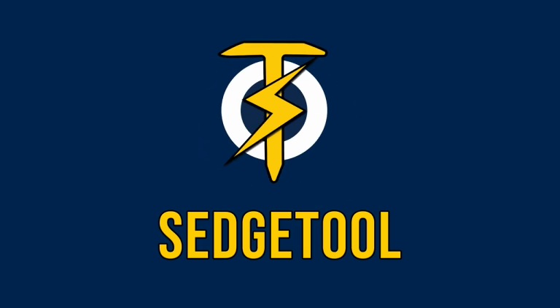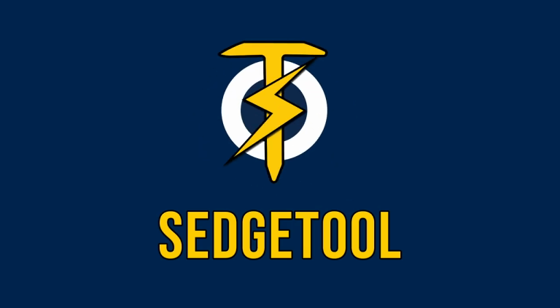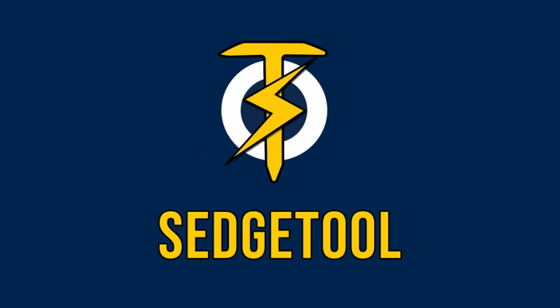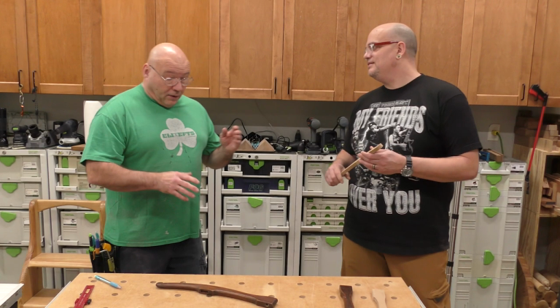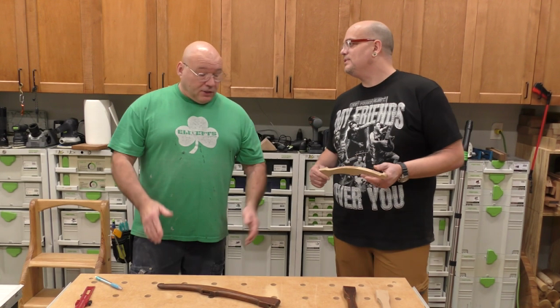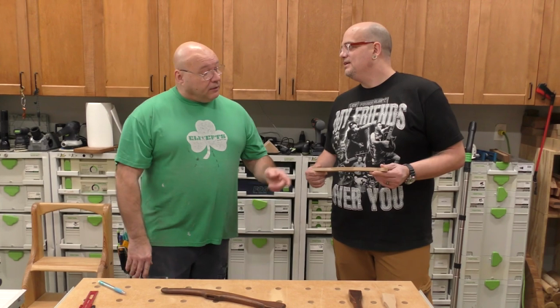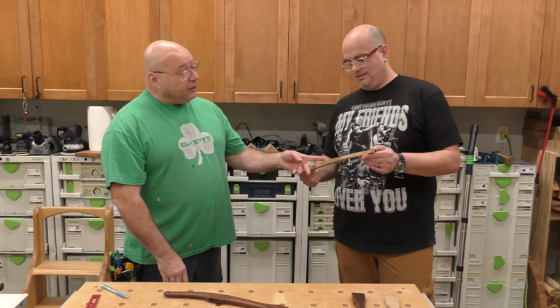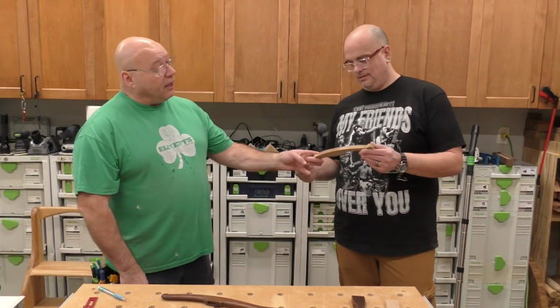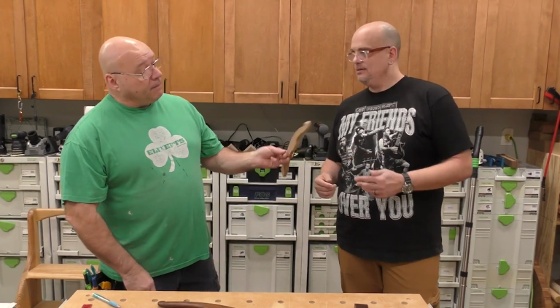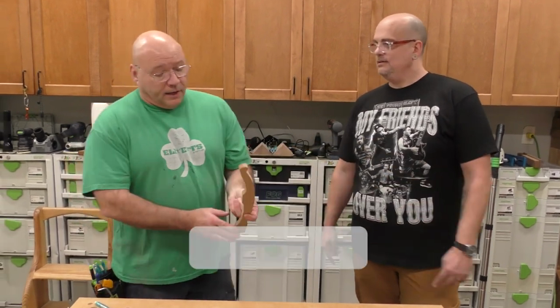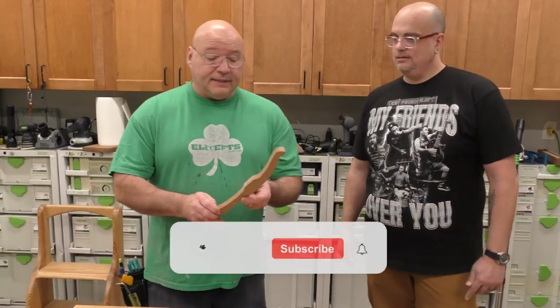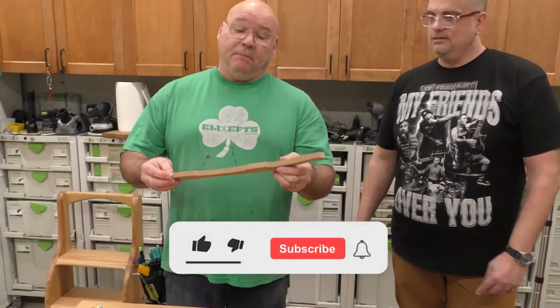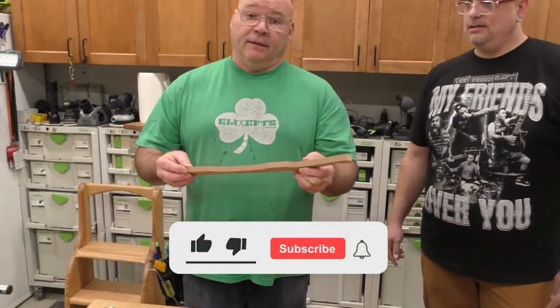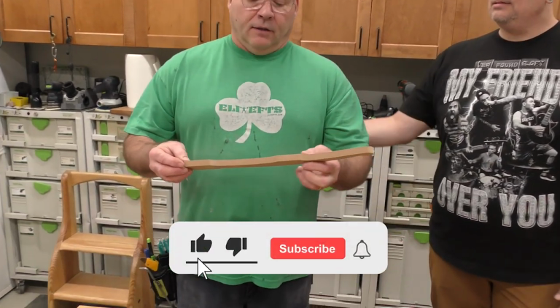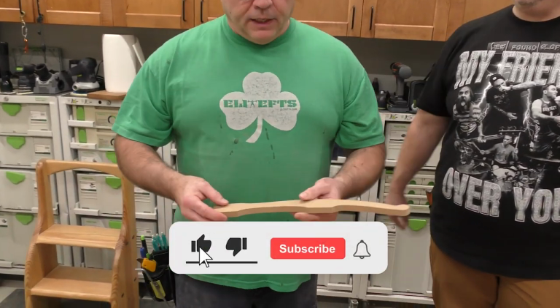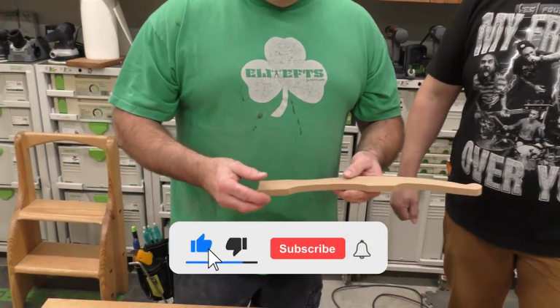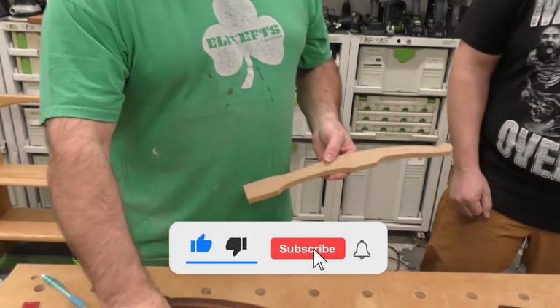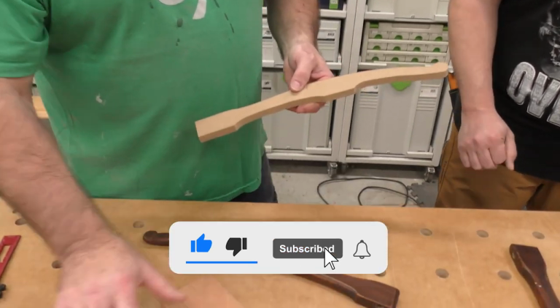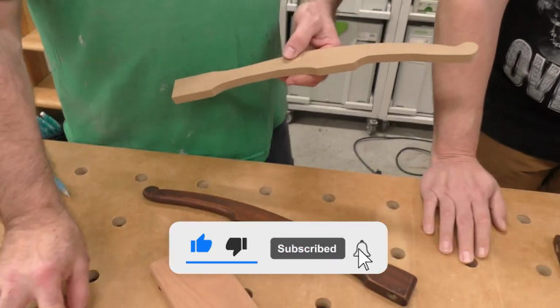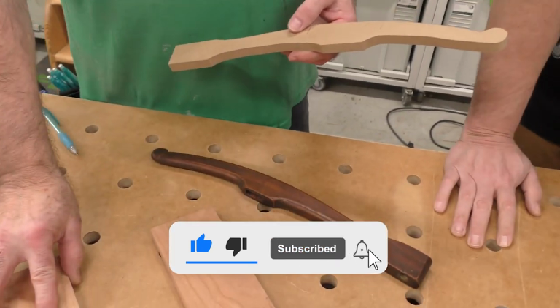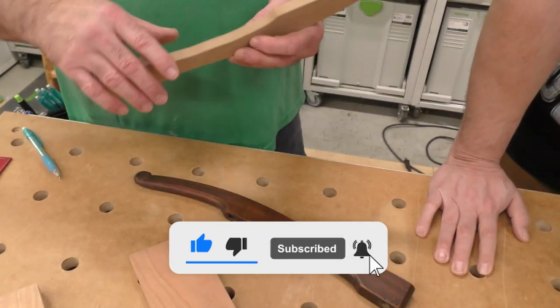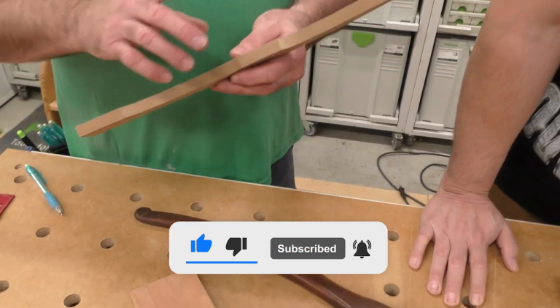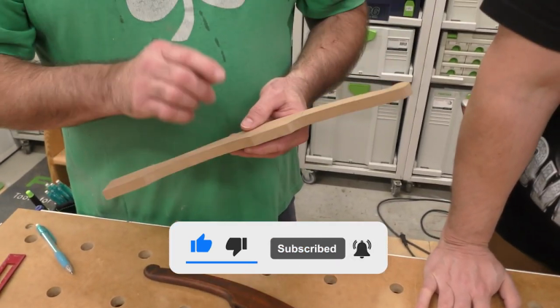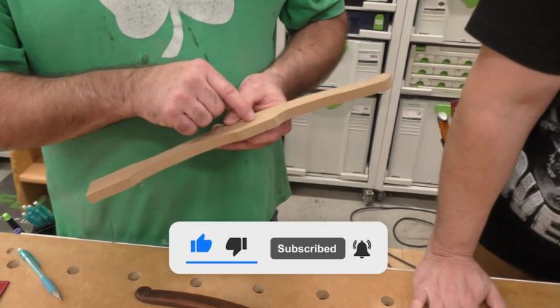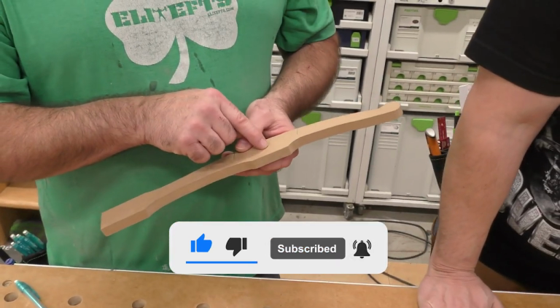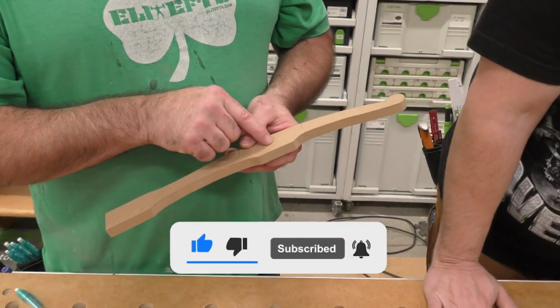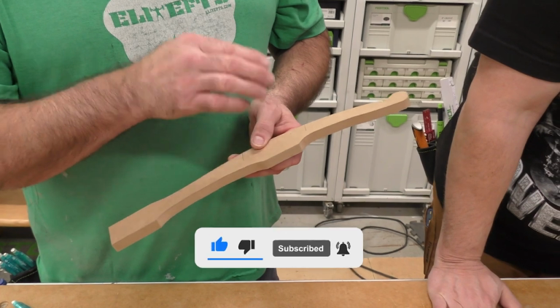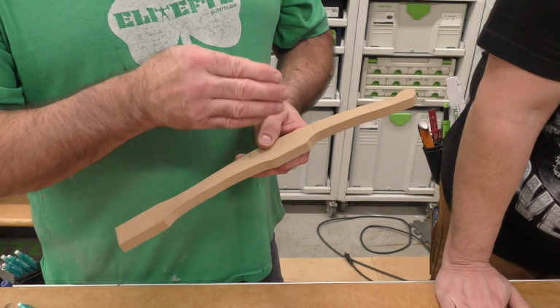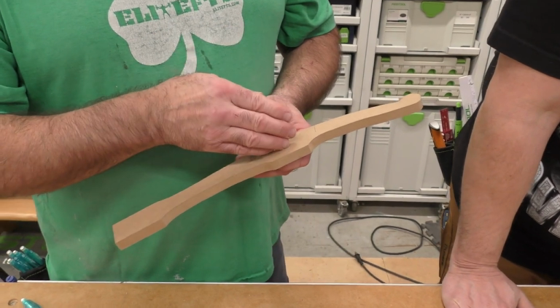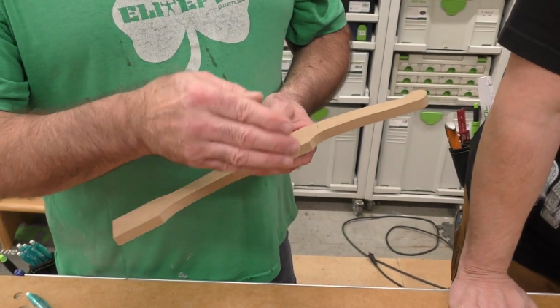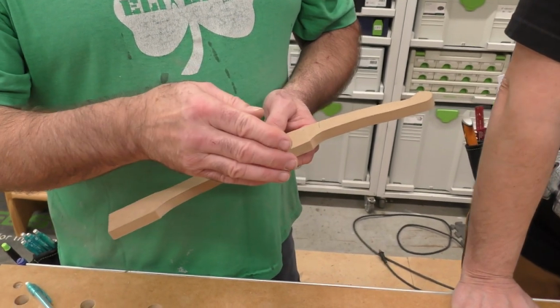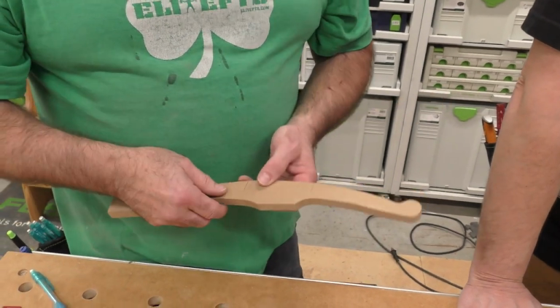All right, Sedge, what's next? So you did a really good job on this template. What we're going to do now is we're going to make the parts. But first I want to put one more mark on here — you'll see what it's for in a little while.